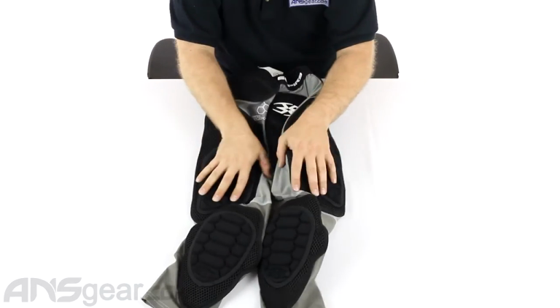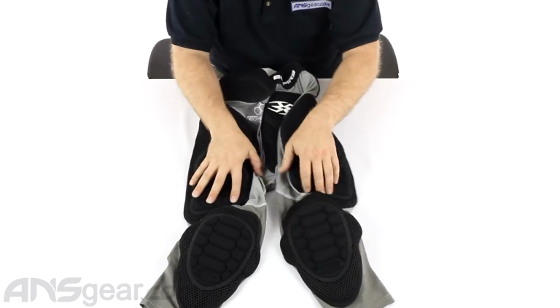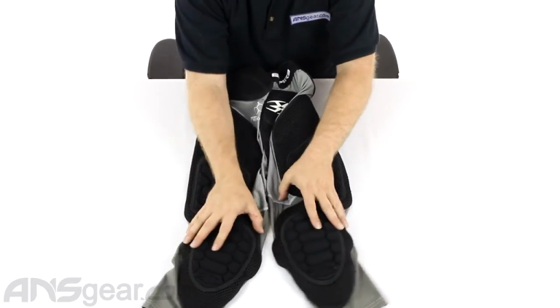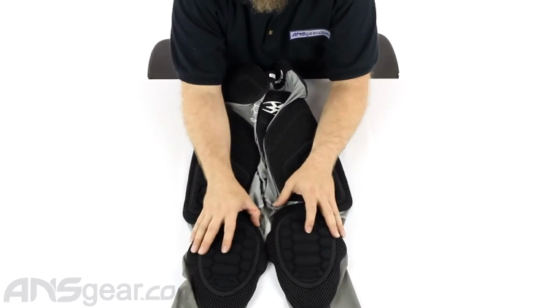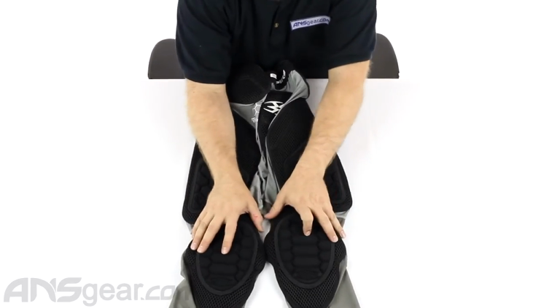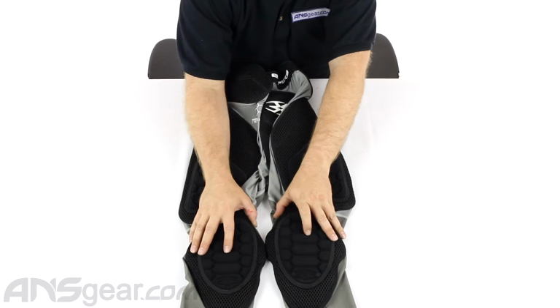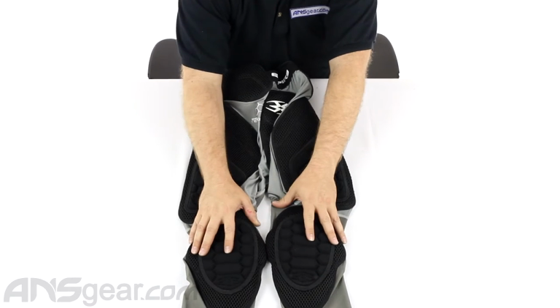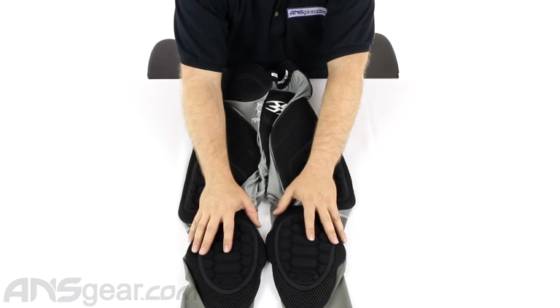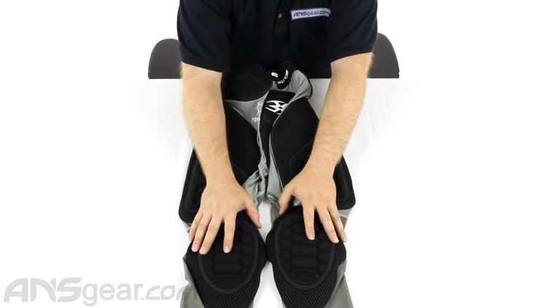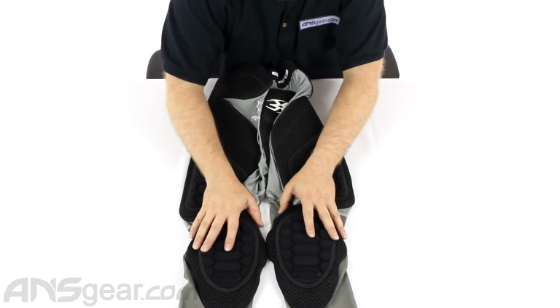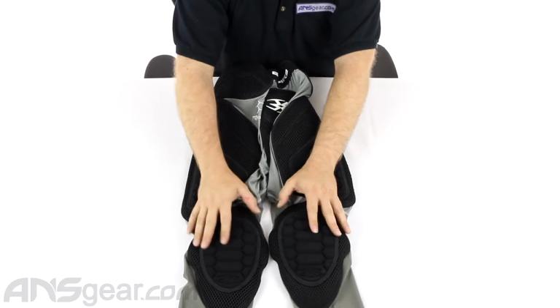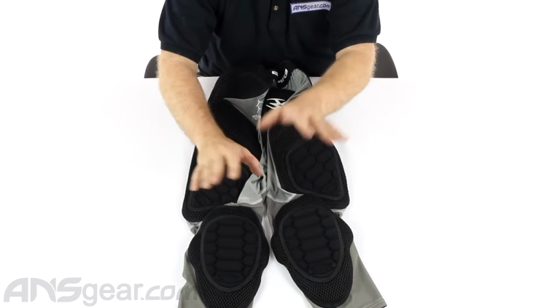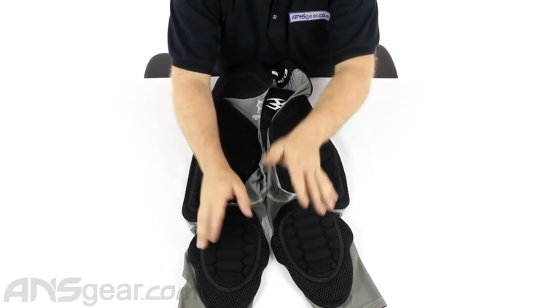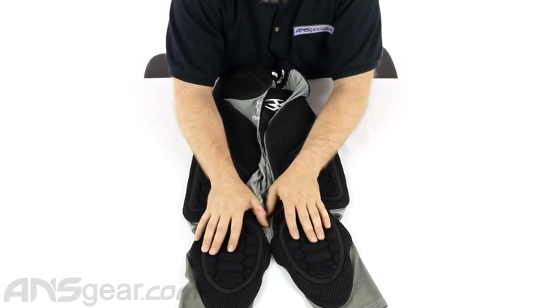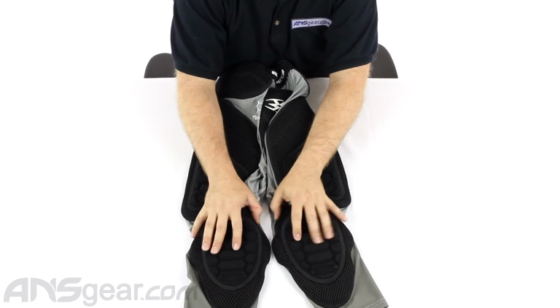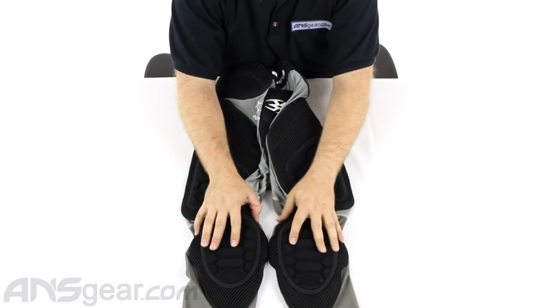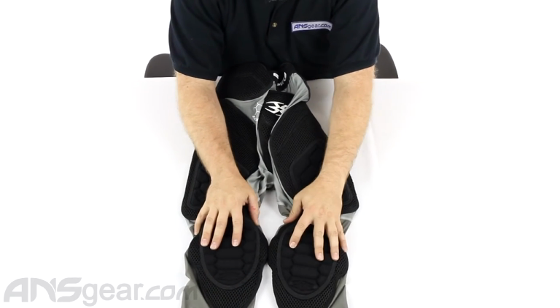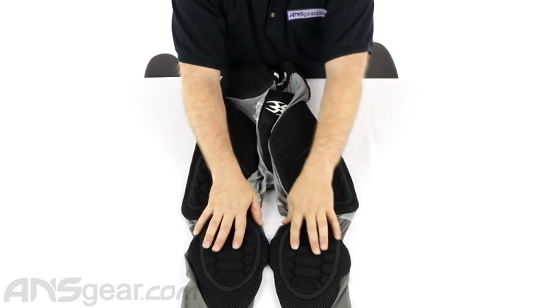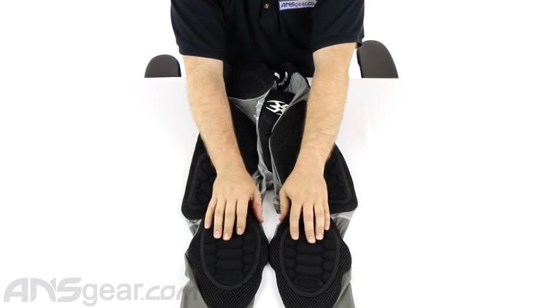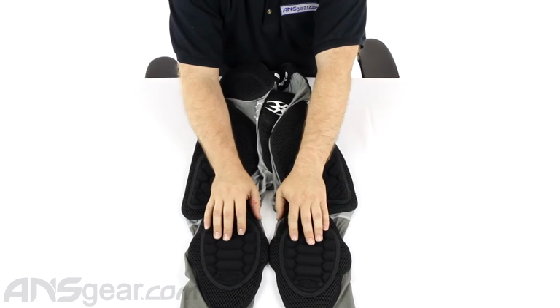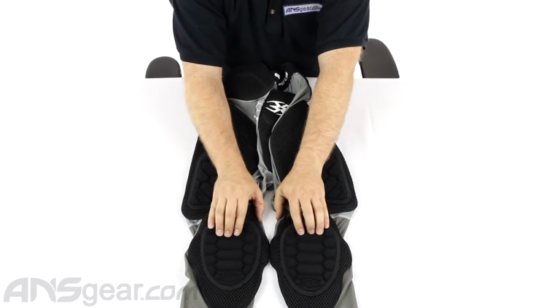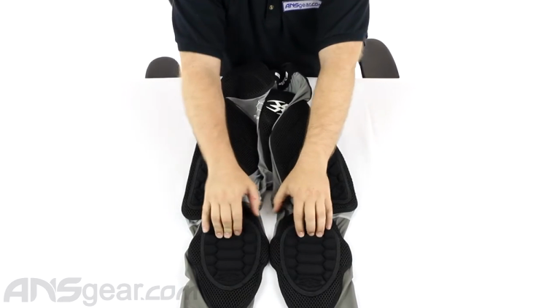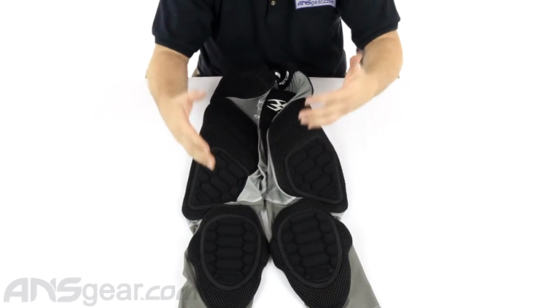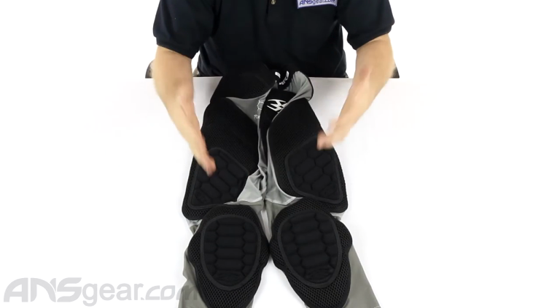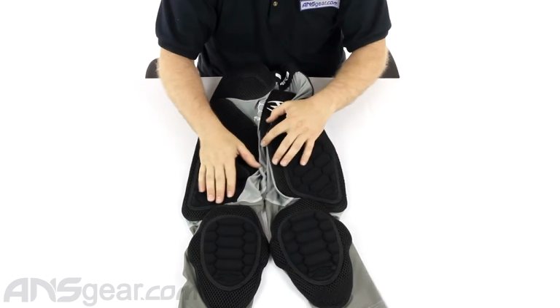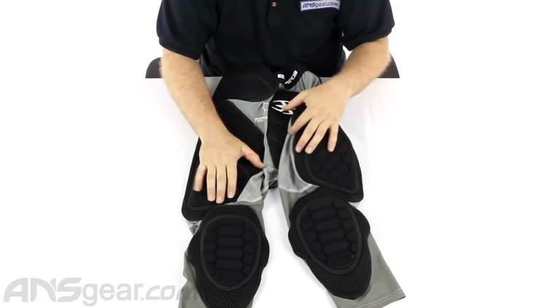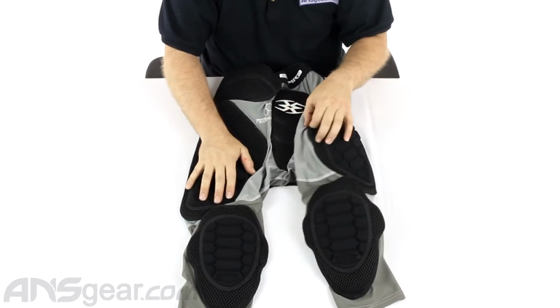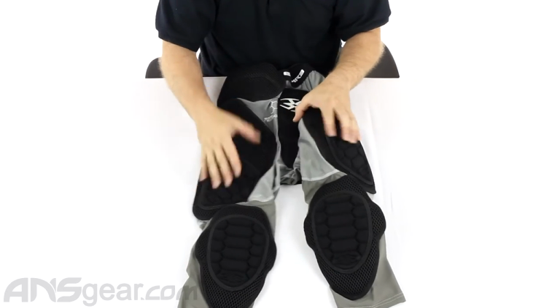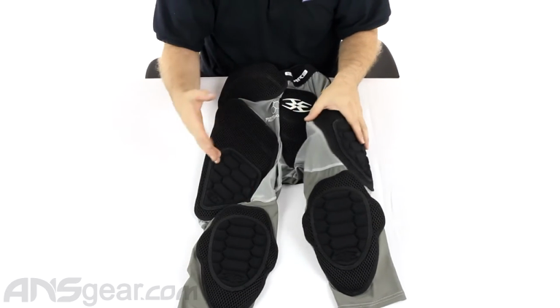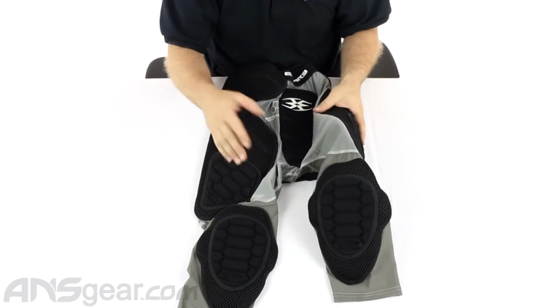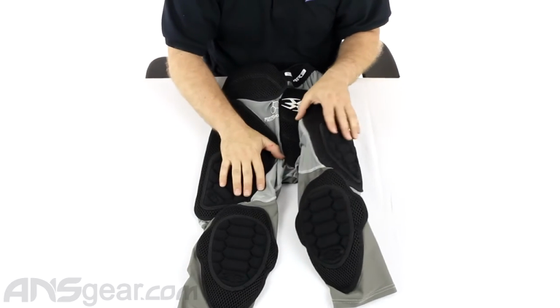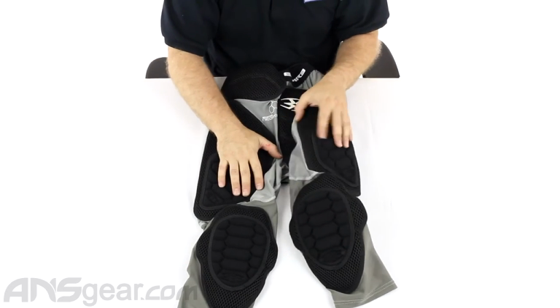I'm not going to tell you that you're not going to get hot or sweaty because that's just not going to happen in paintball. Even on an average day you'll get hot and sweaty, but this will help control that and keep you more comfortable during the day.